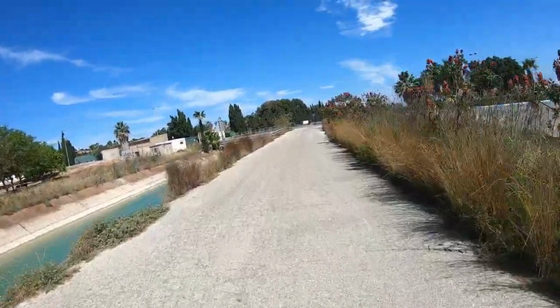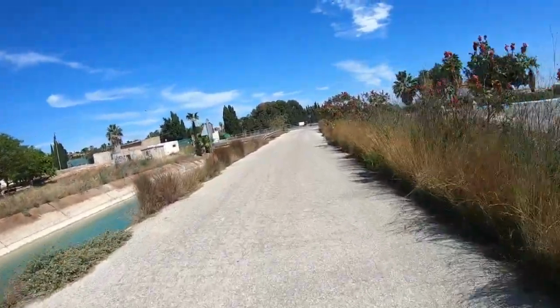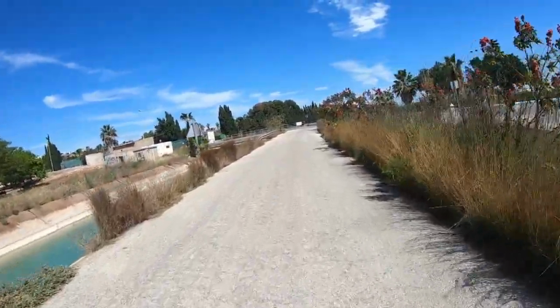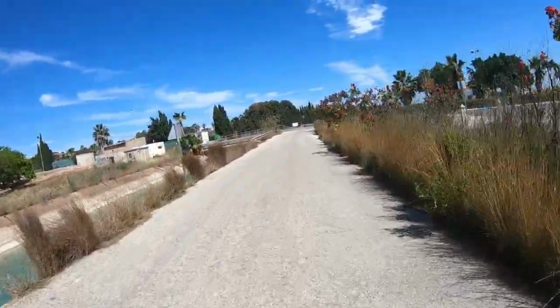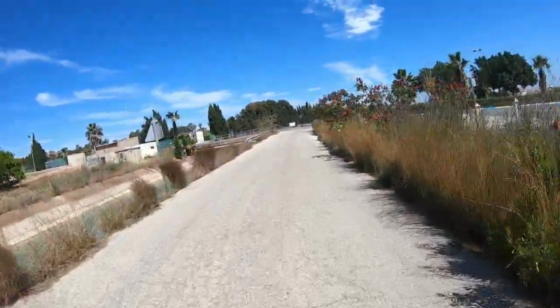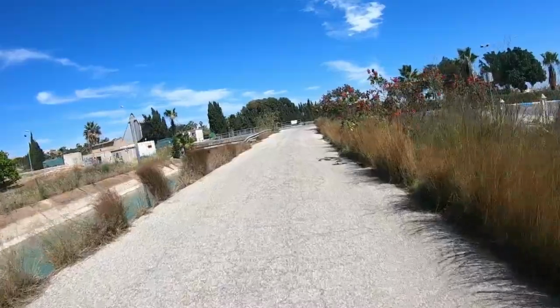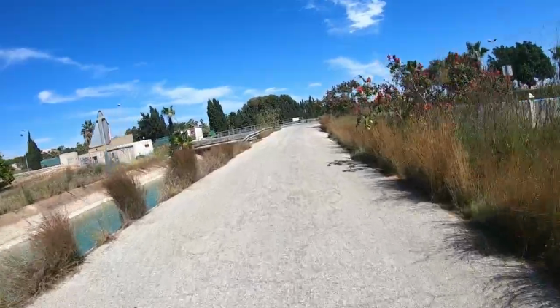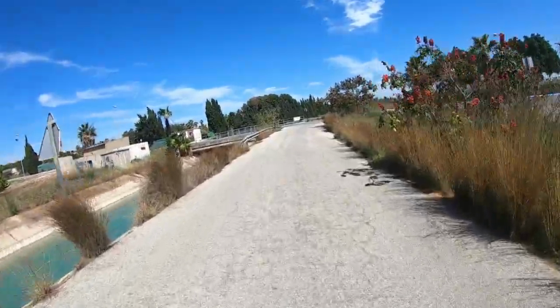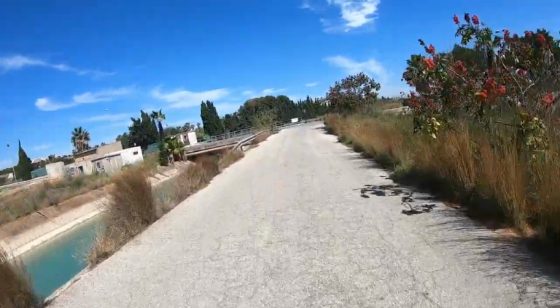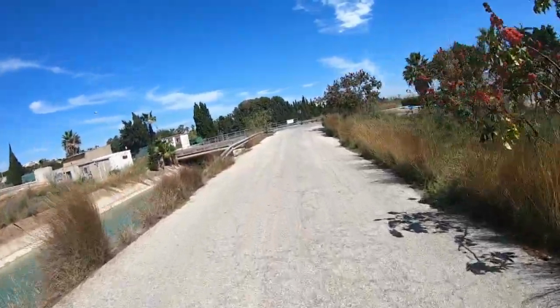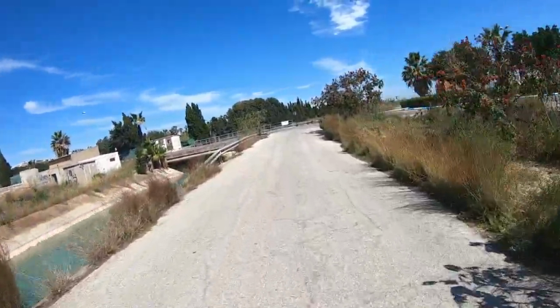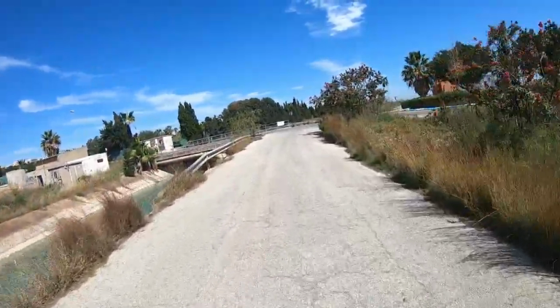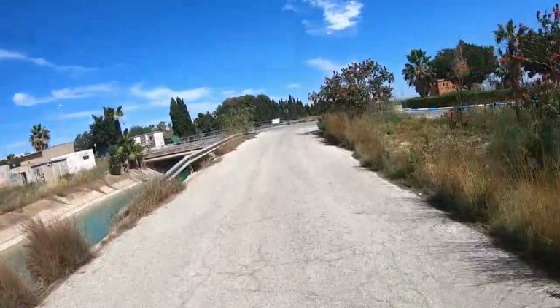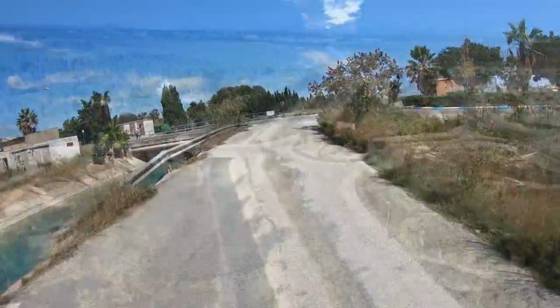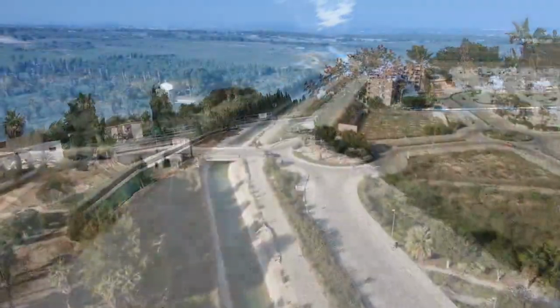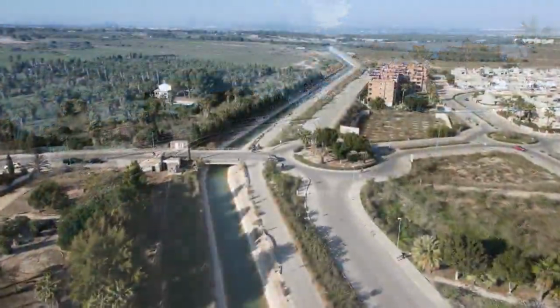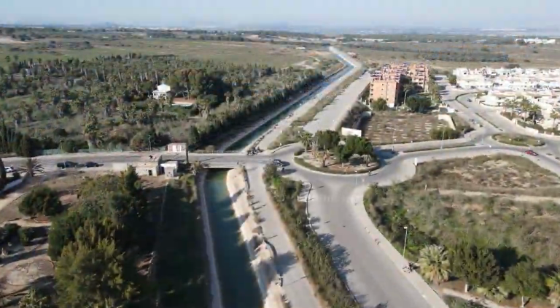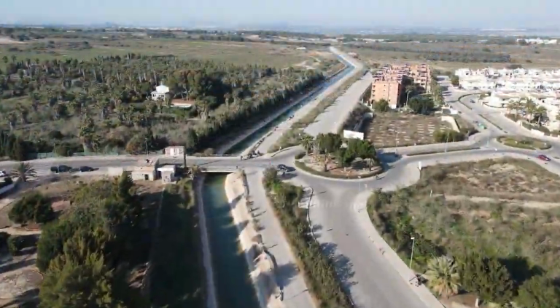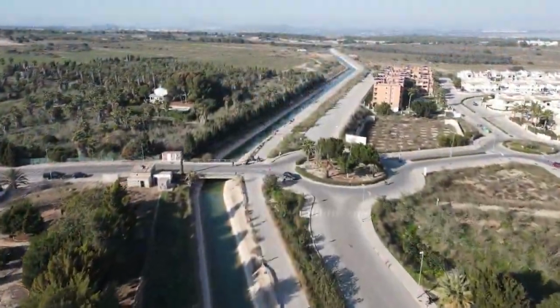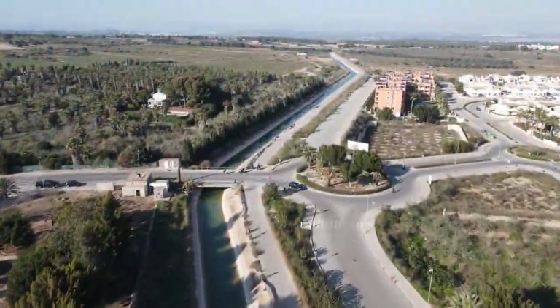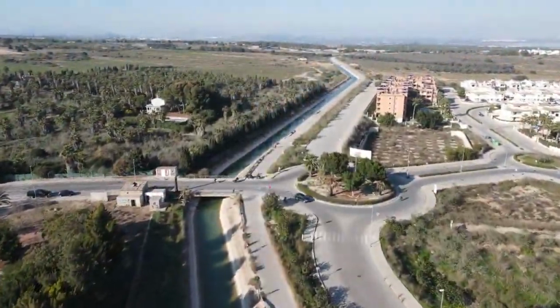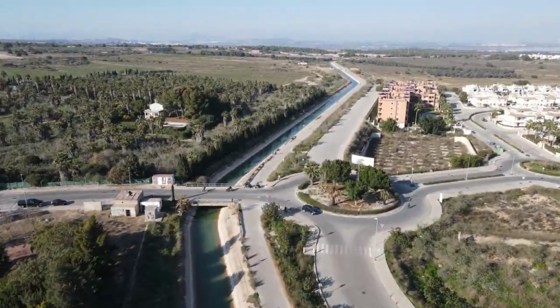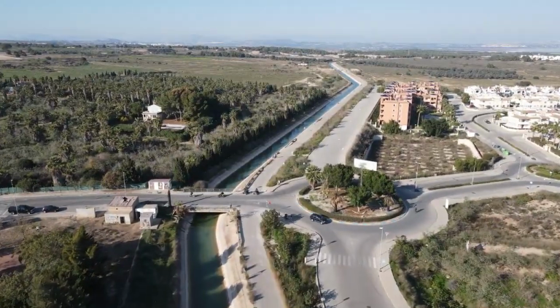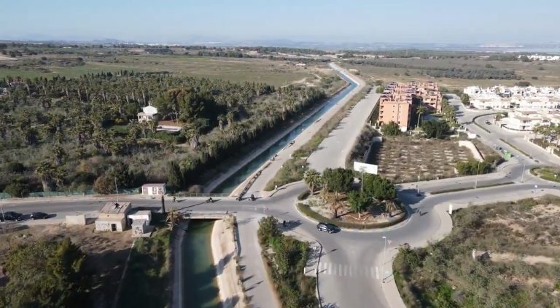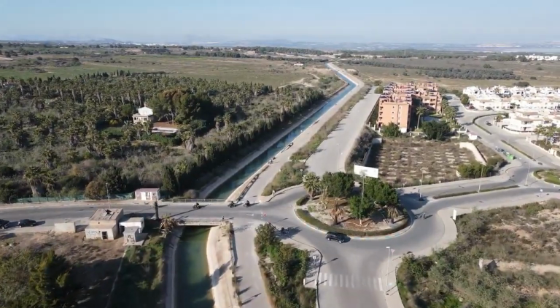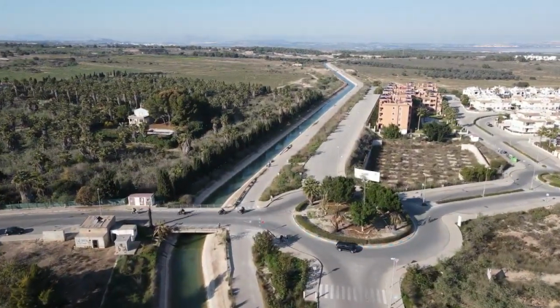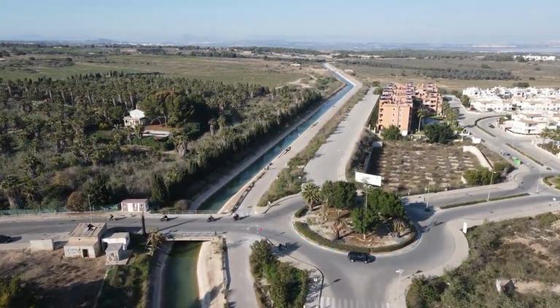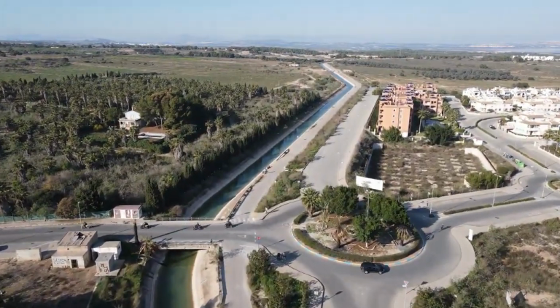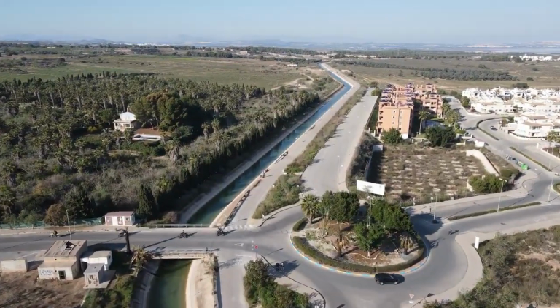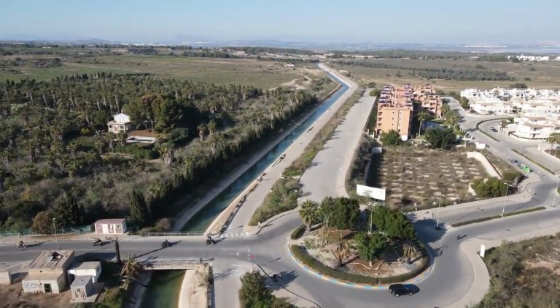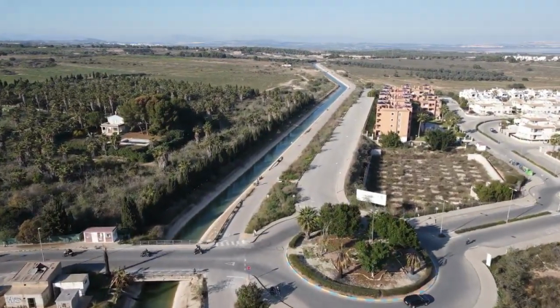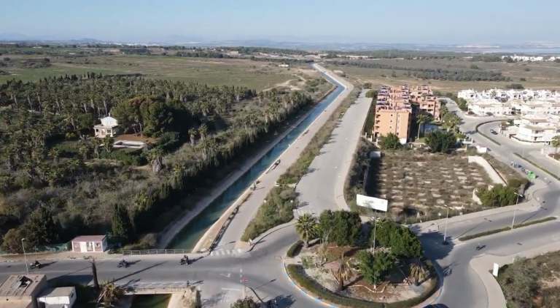So this is a familiar junction that you will have seen in the last video. Straight on will bring us right to San Miguel. Turn right will bring us down towards Los Balcones, but we're going to take a left turn here and head up to Villa Martín Clásico.